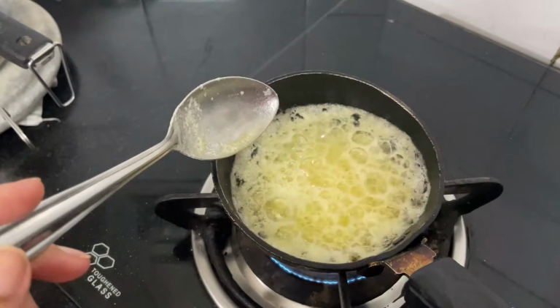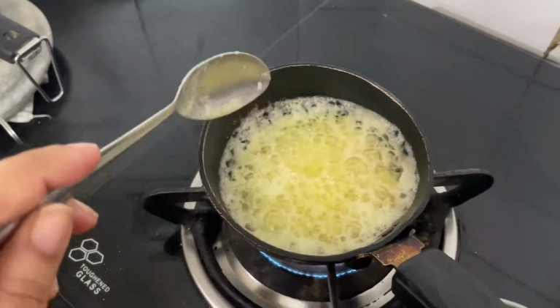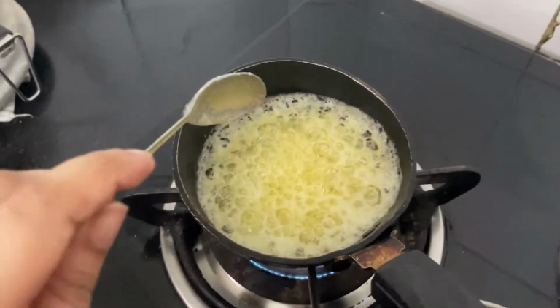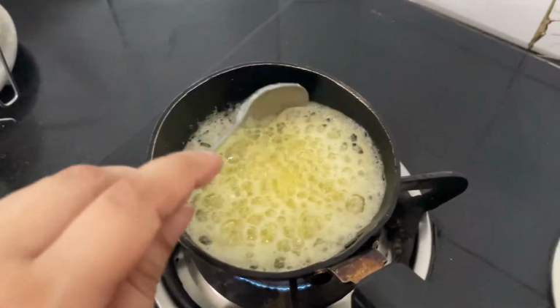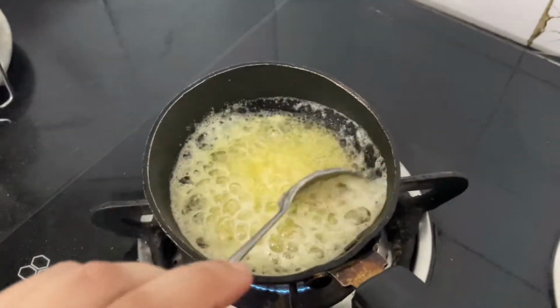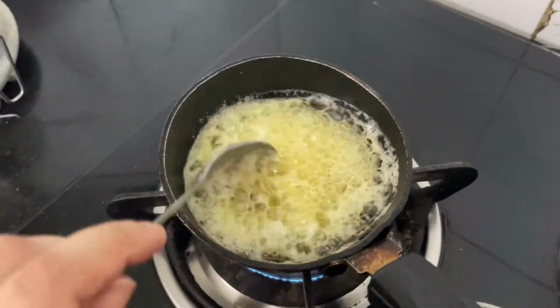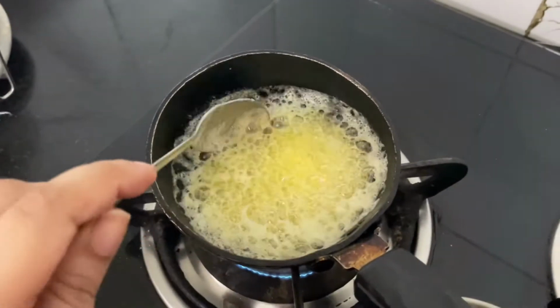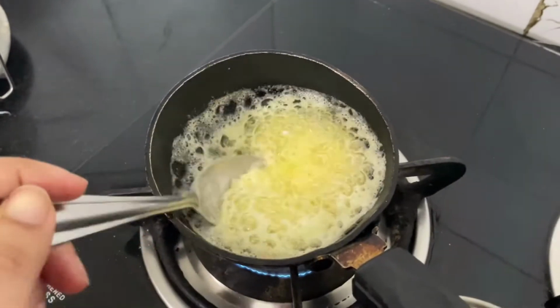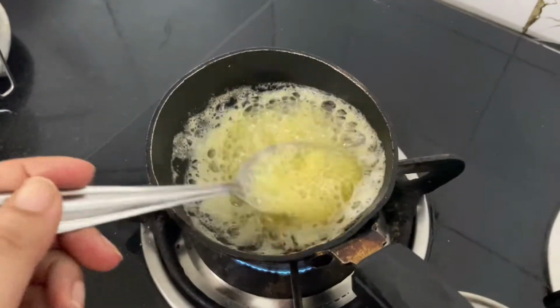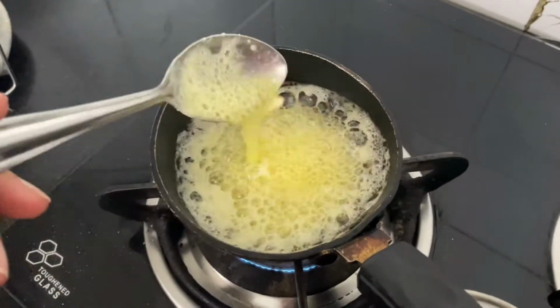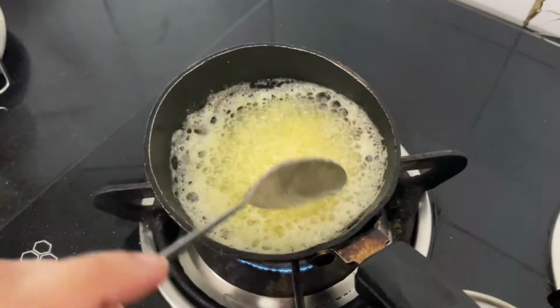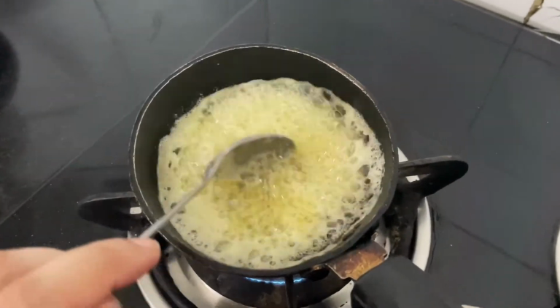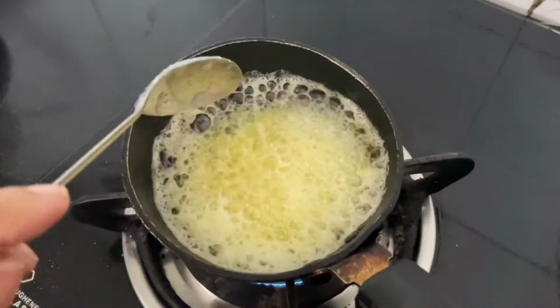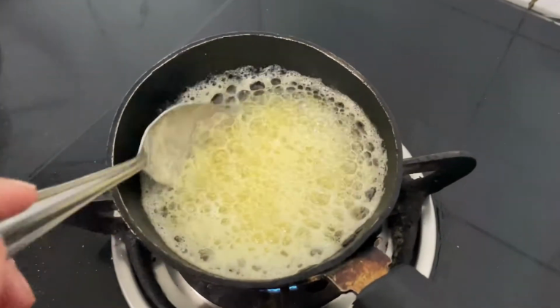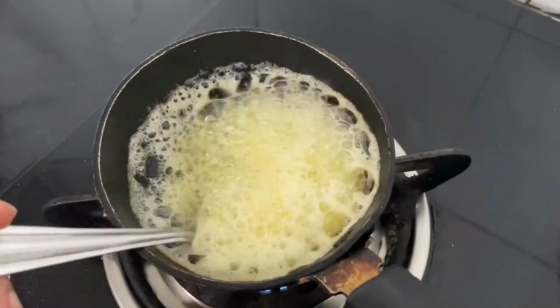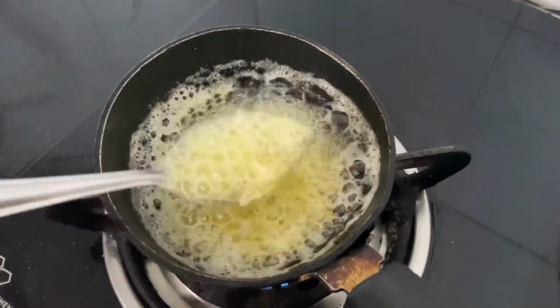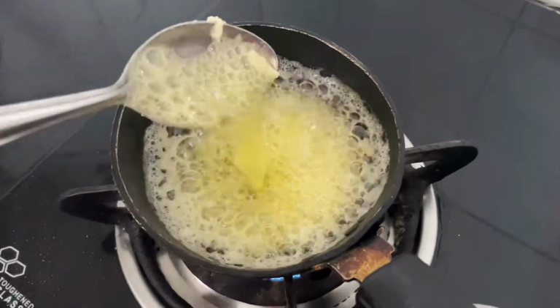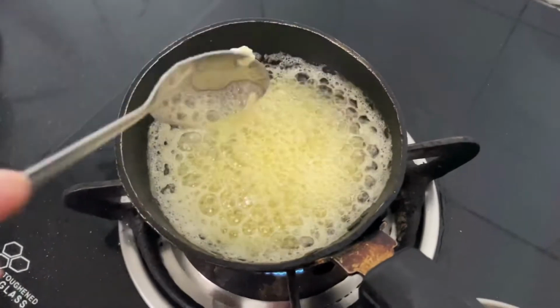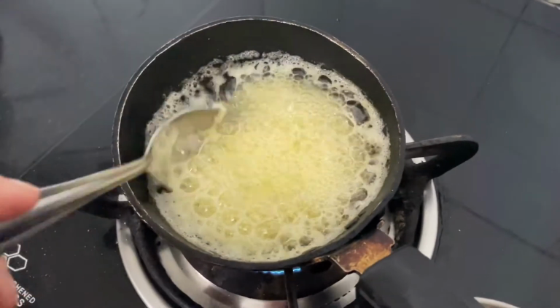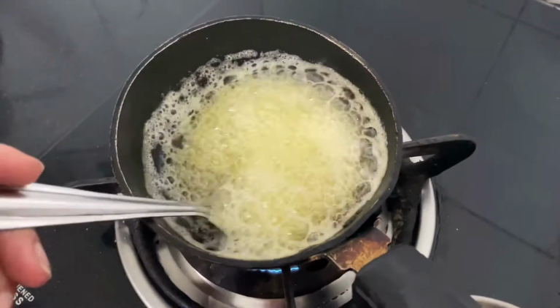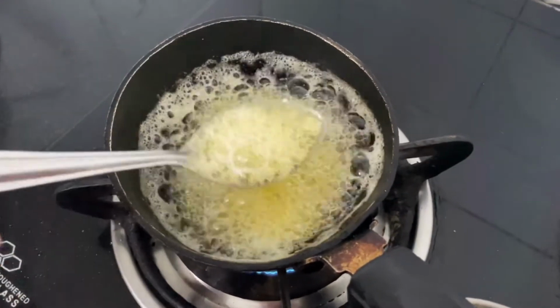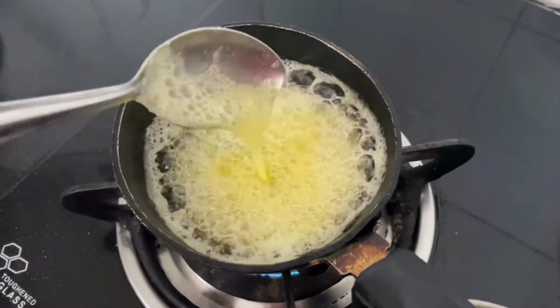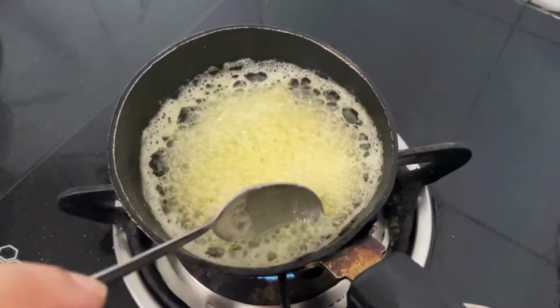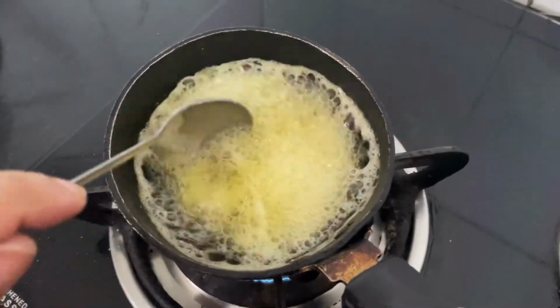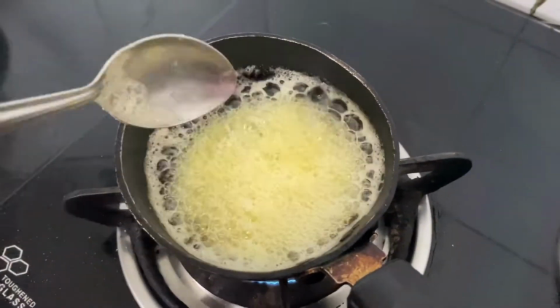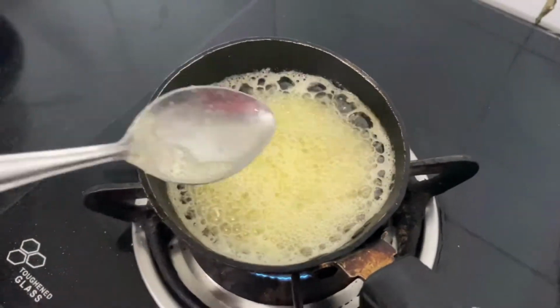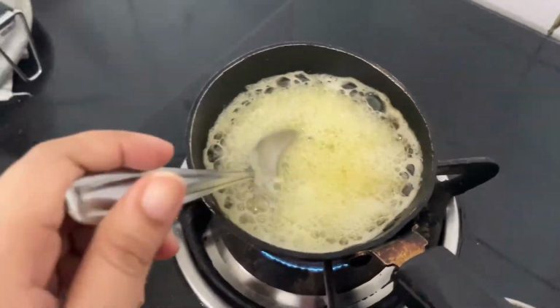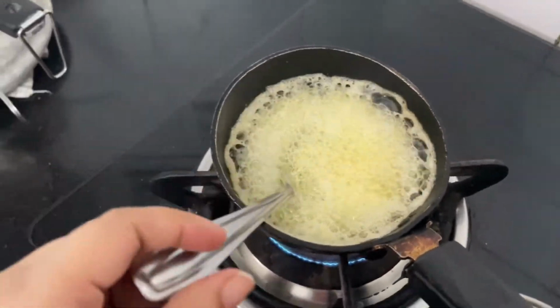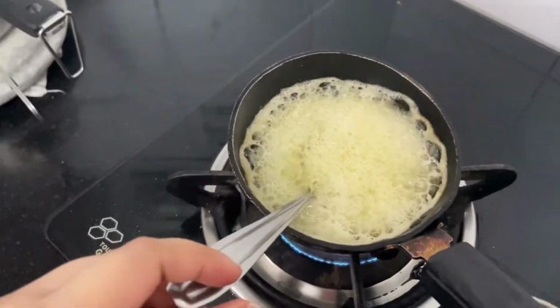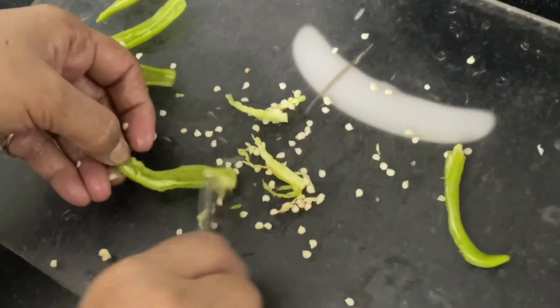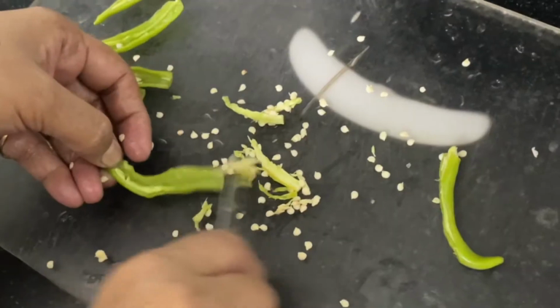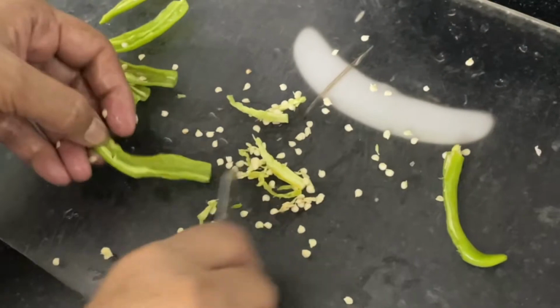After that, you put parsley, oregano or coriander powder so that it will add a little flavor. Please put coriander in it.